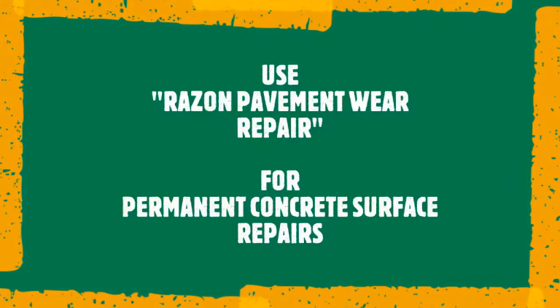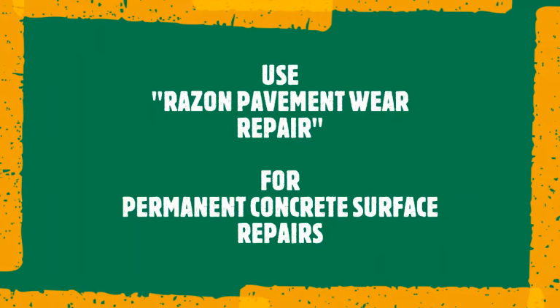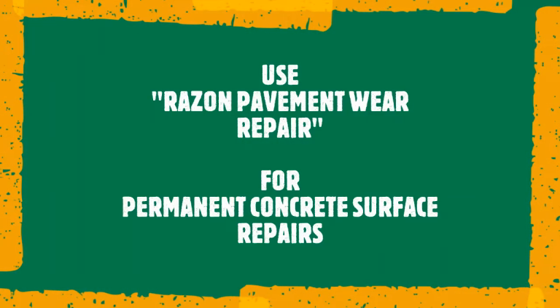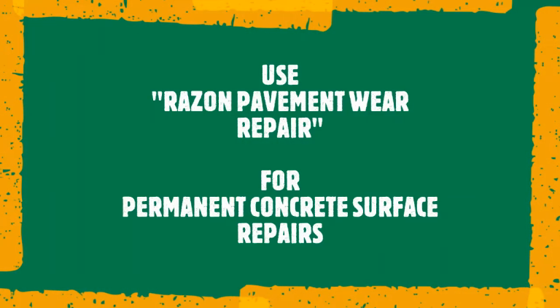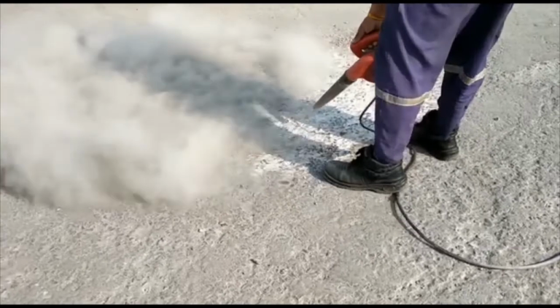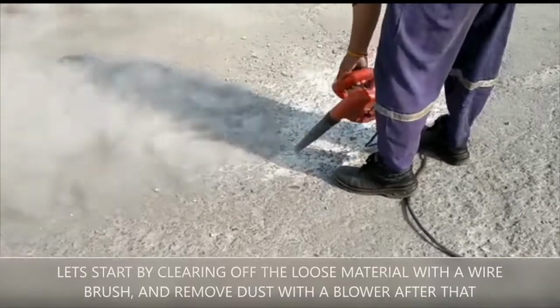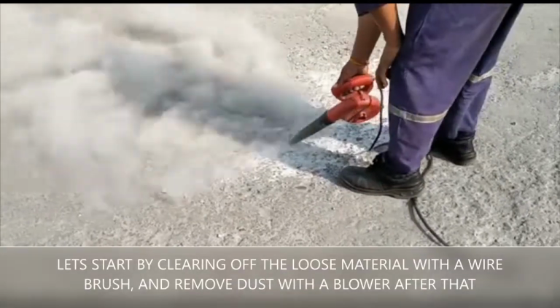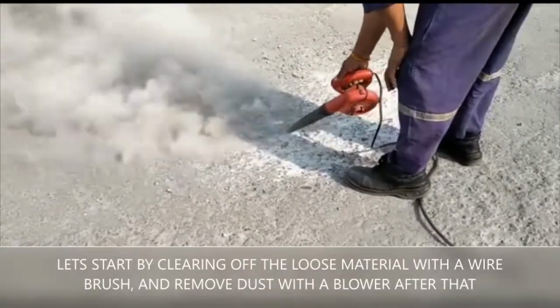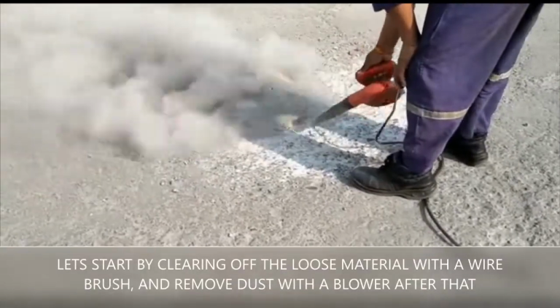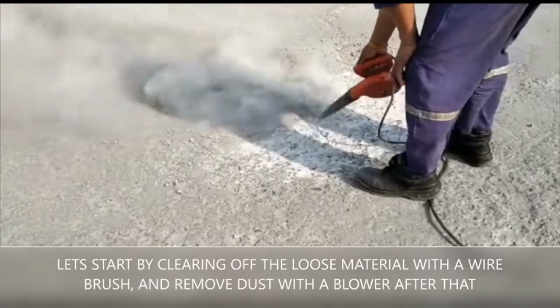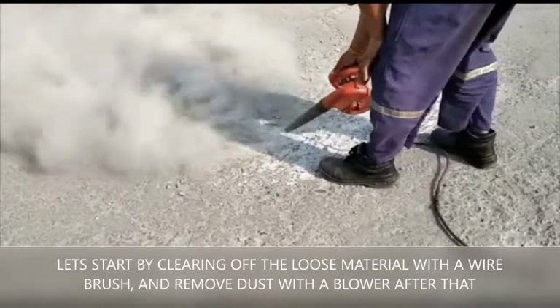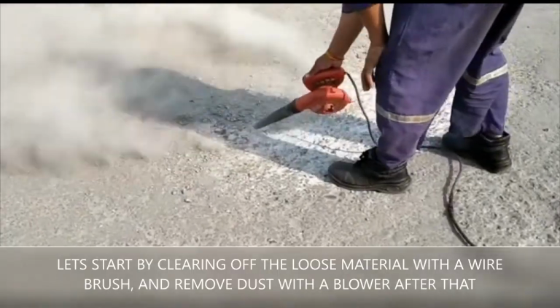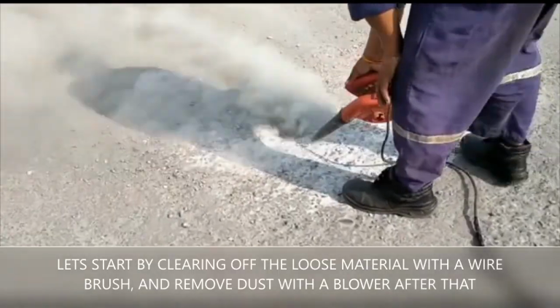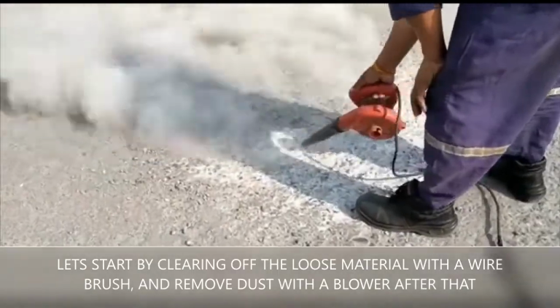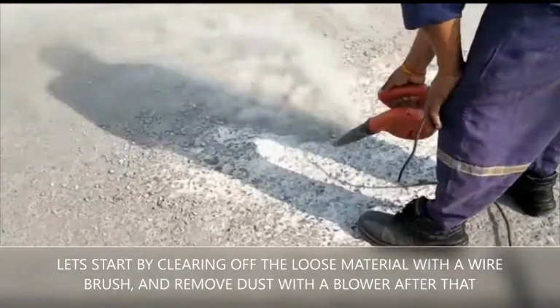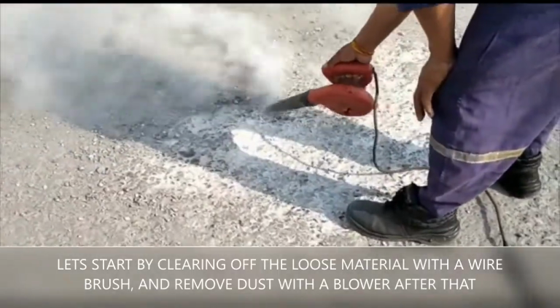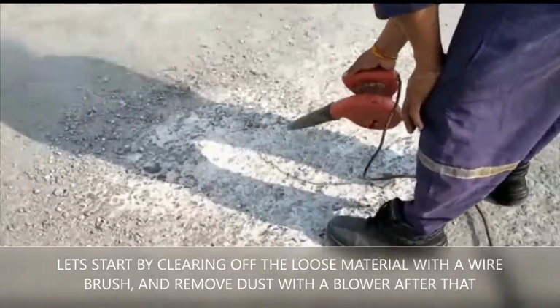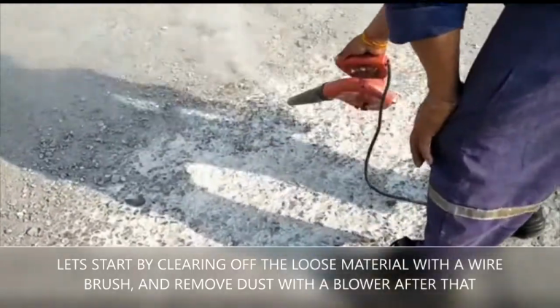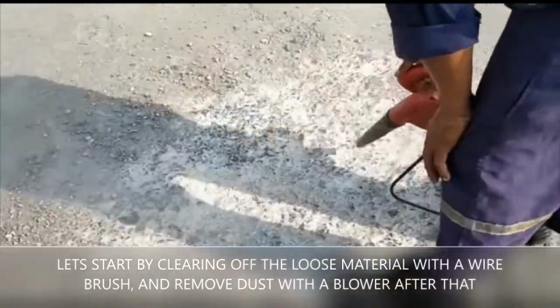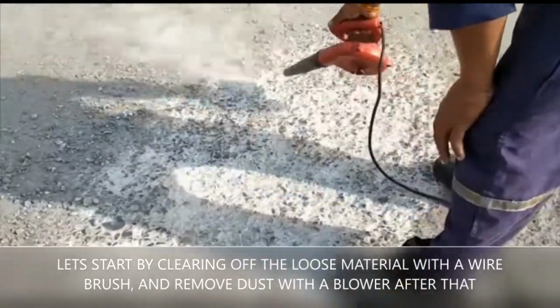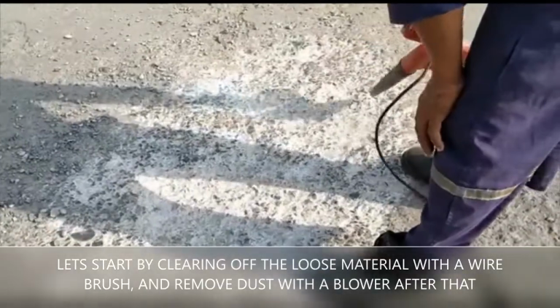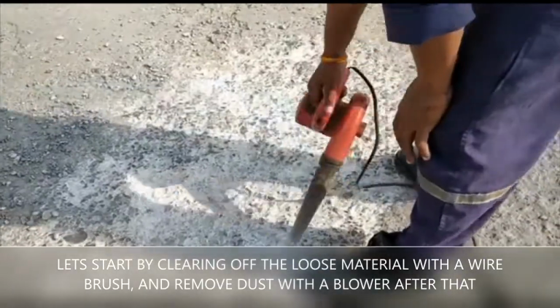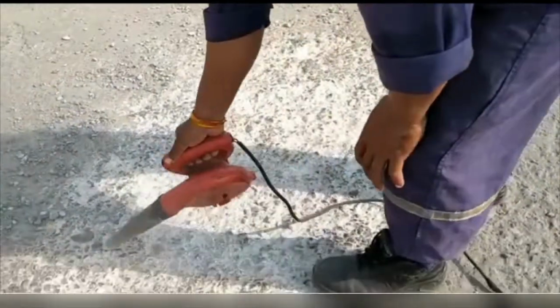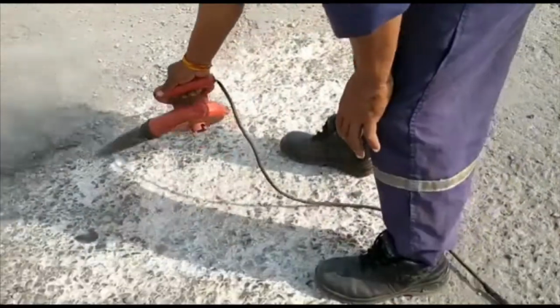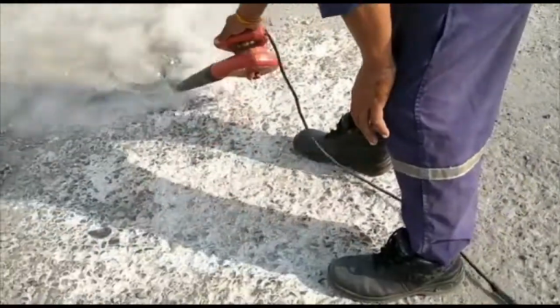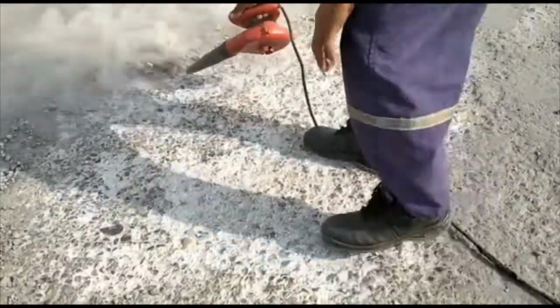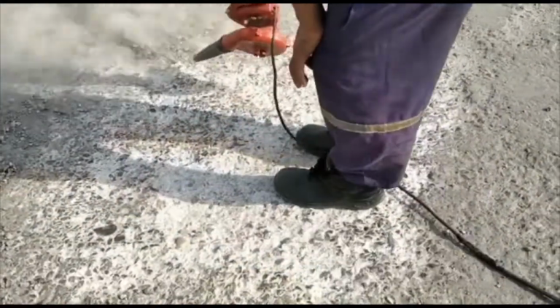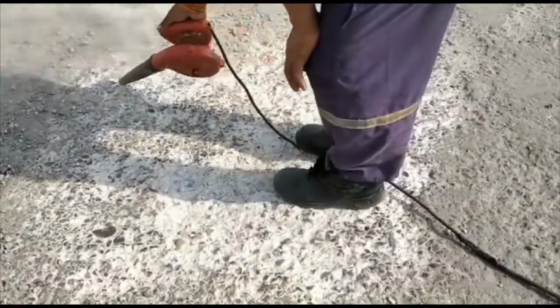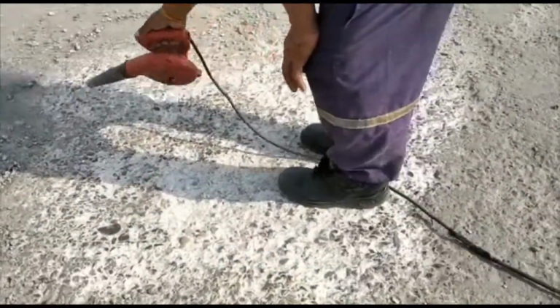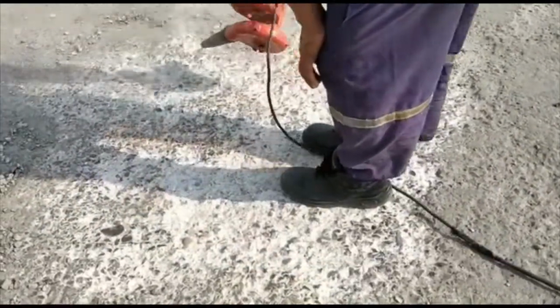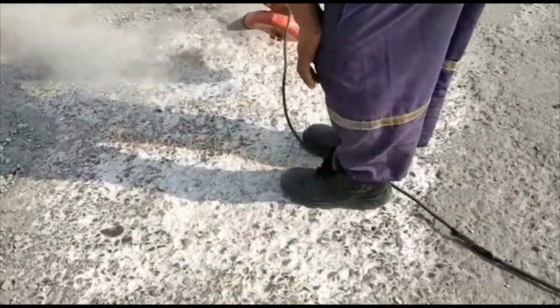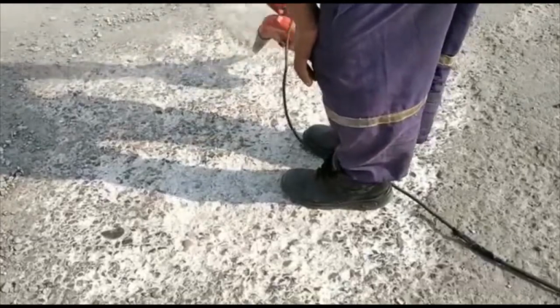Start by removing all loose dust and debris from the surface. A wire brush tool is recommended, after which an air blower is doing the work quite effectively of removing the fine dust, as shown in the video.